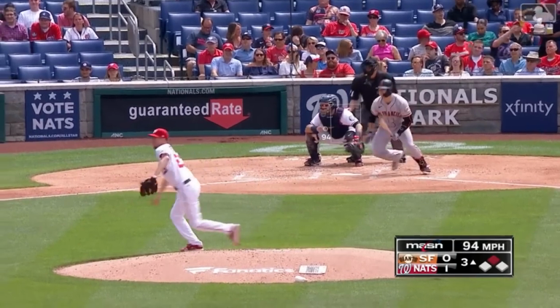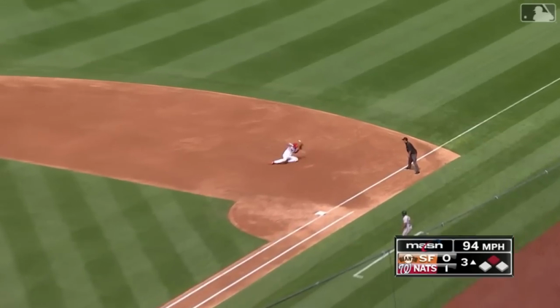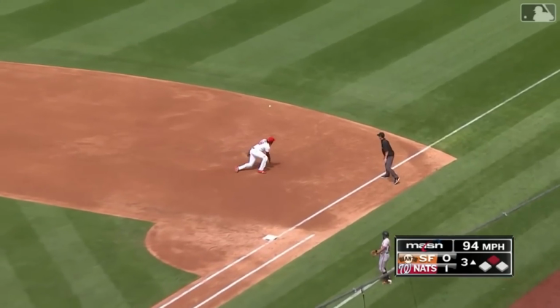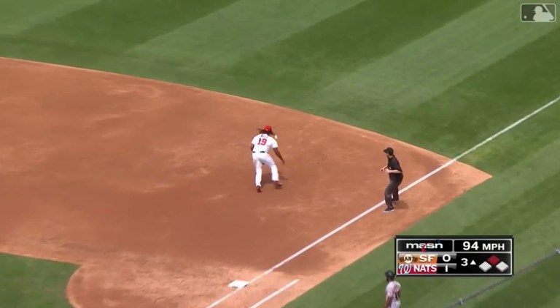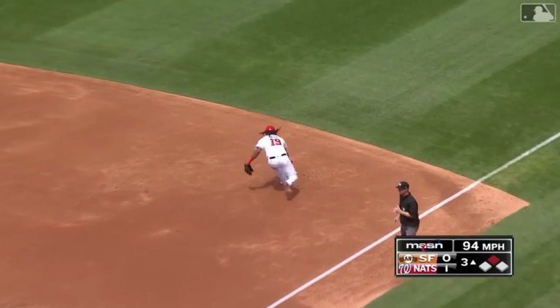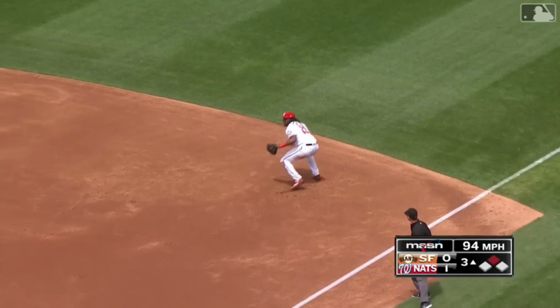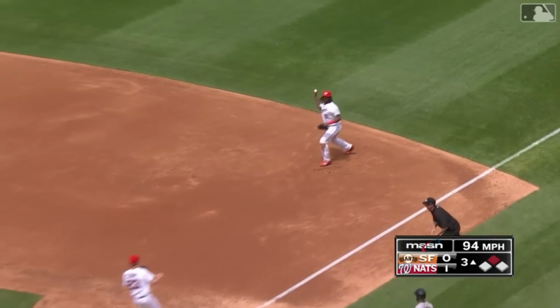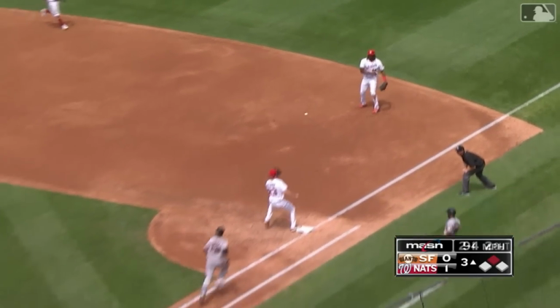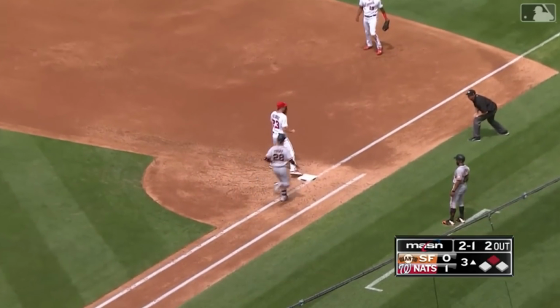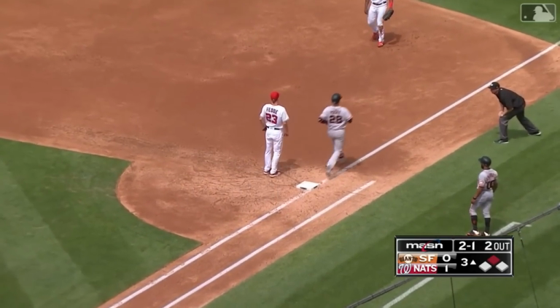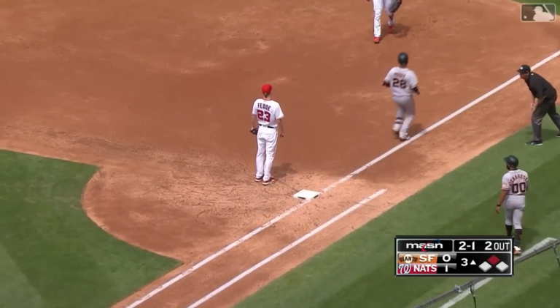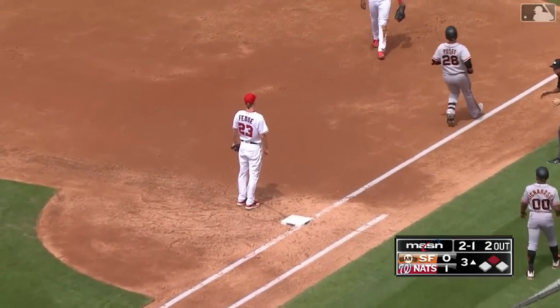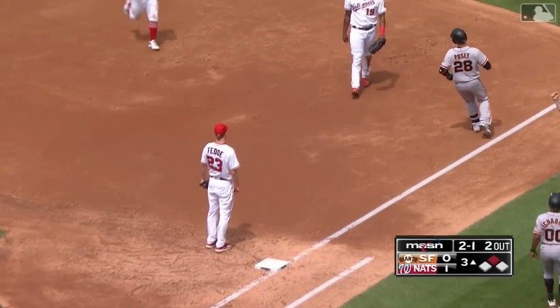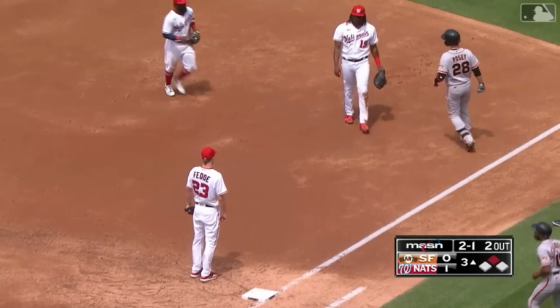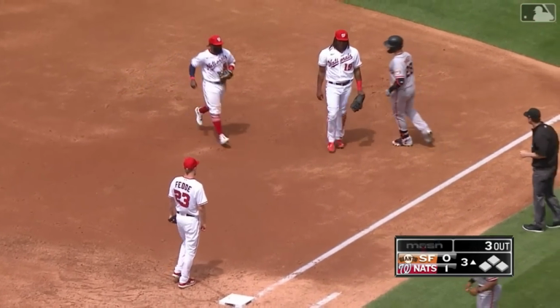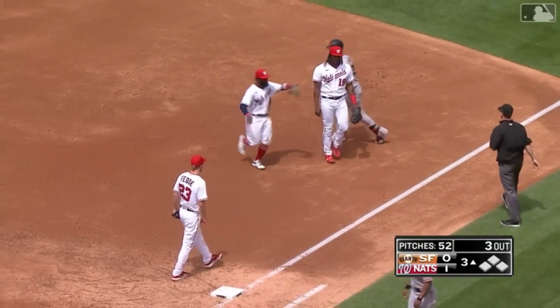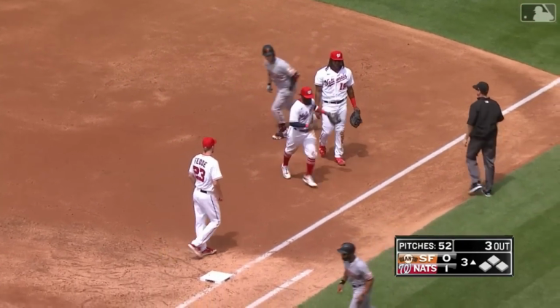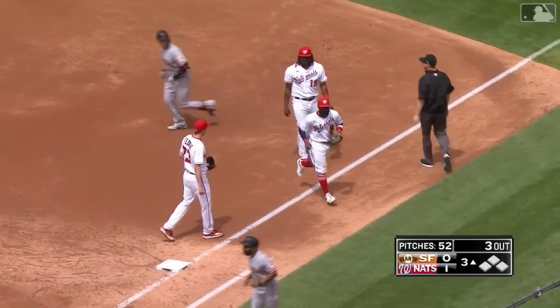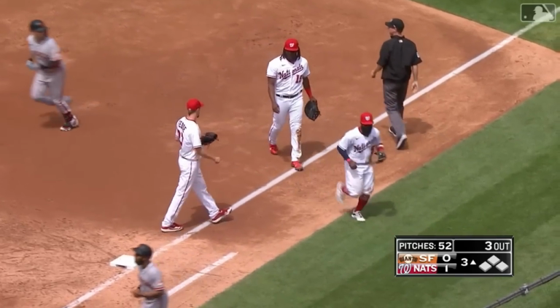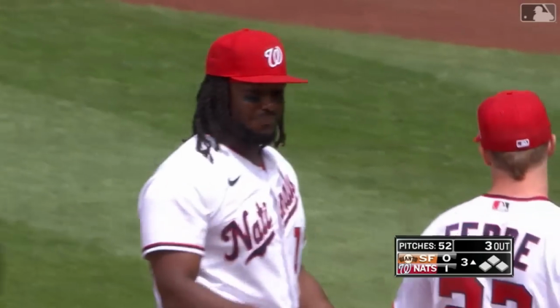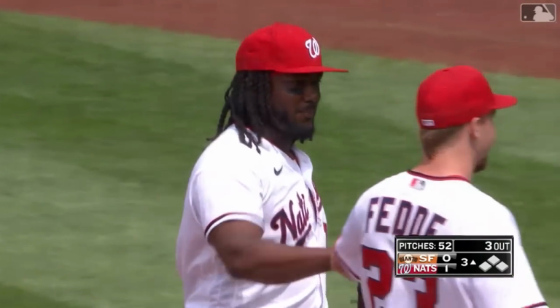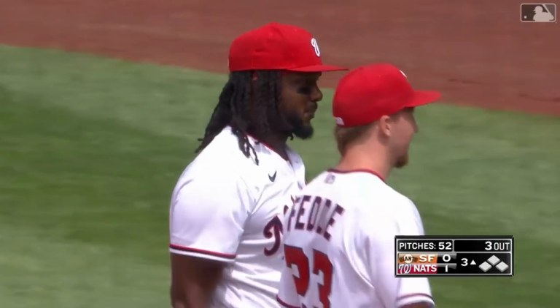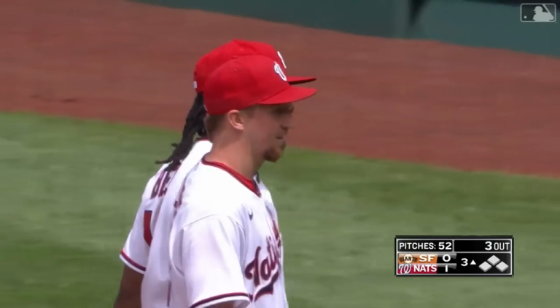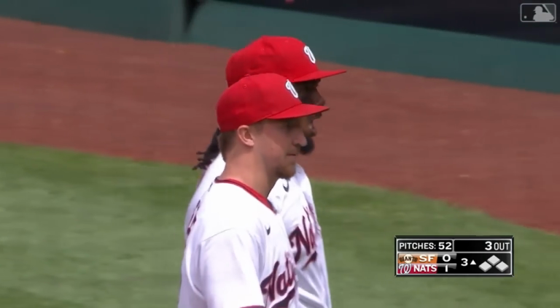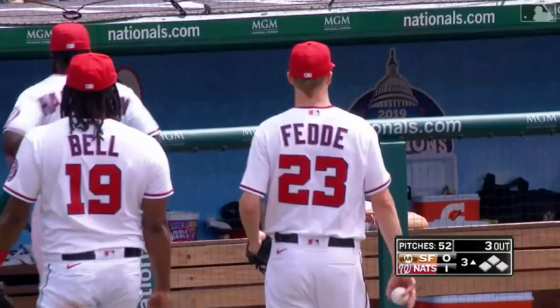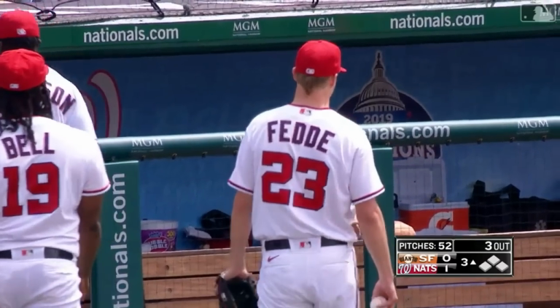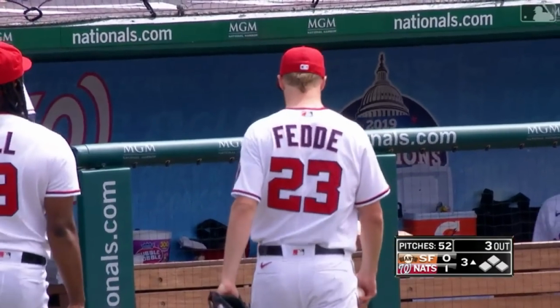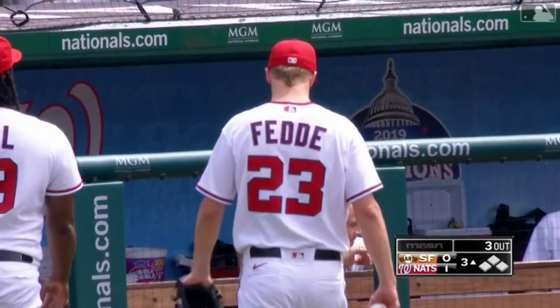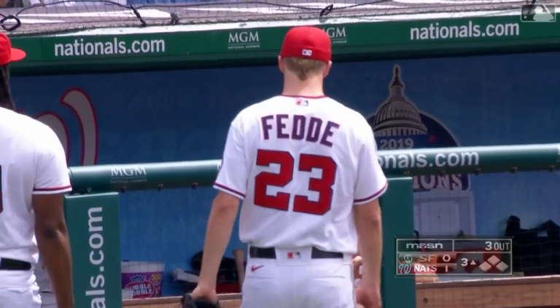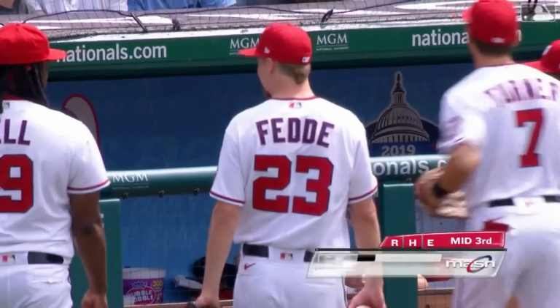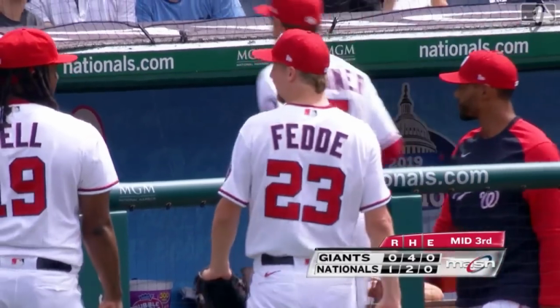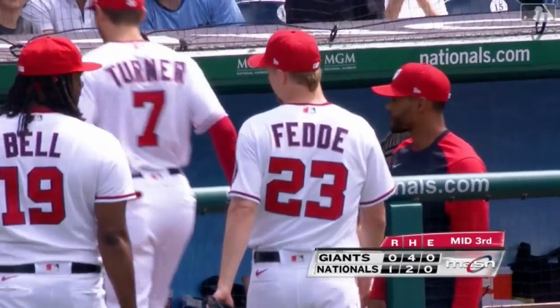Check swing, and it's off the wrist of Bell. Time to recover. Posey not able to get down the line quickly enough, and Jabel kept his wits about him. The pitcher did his job, and the Nats are out of the inning.